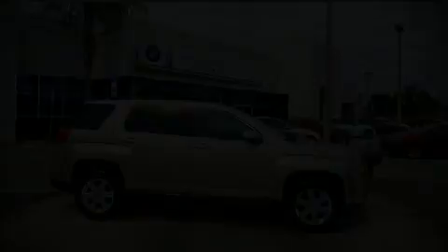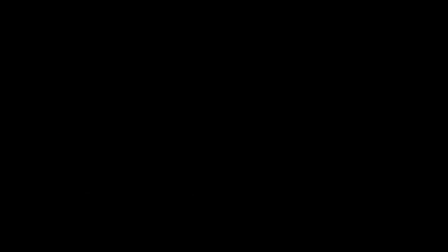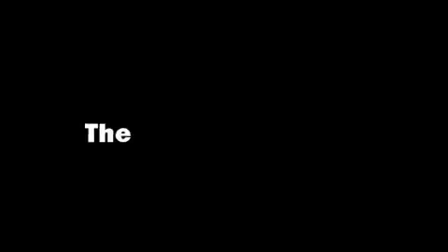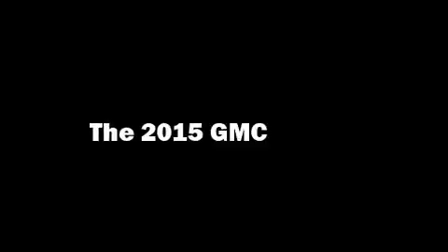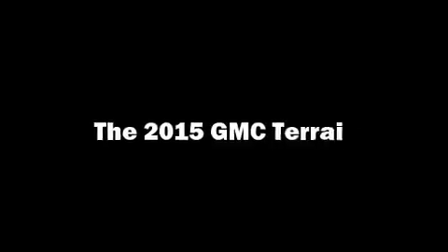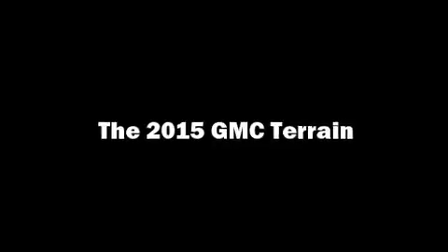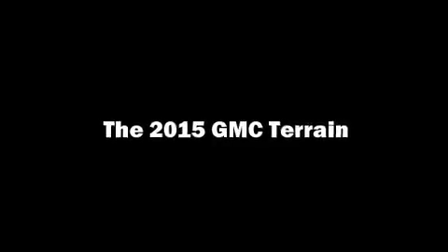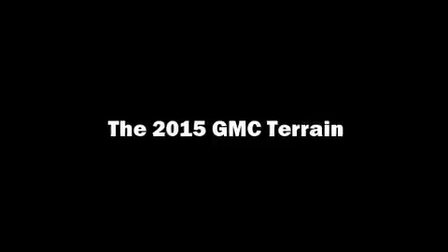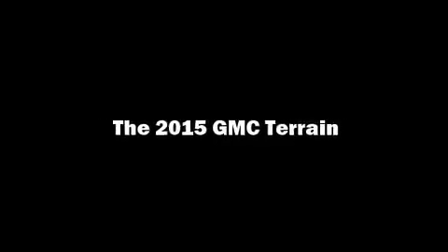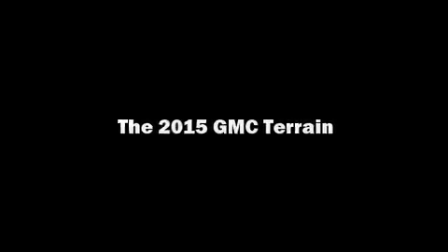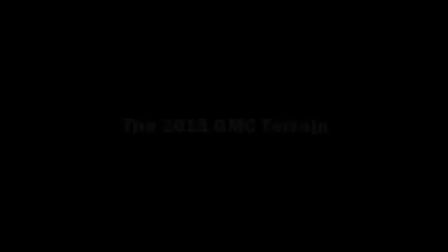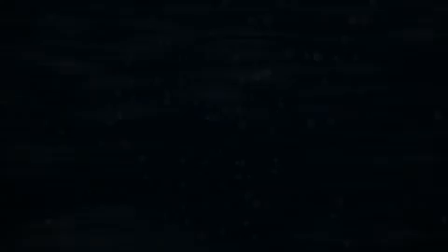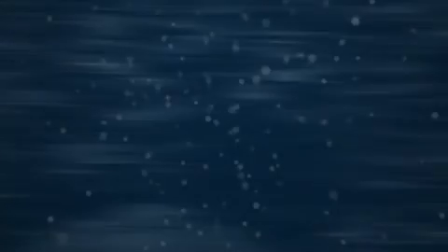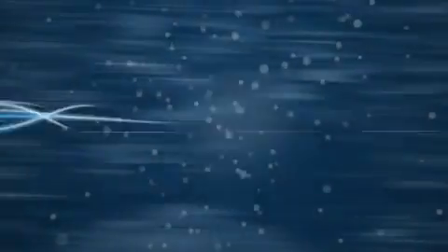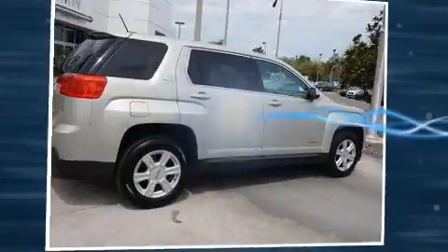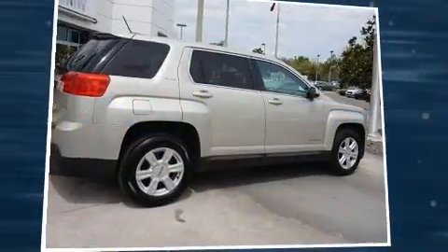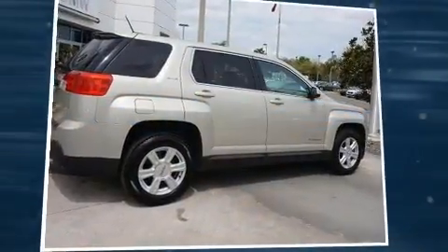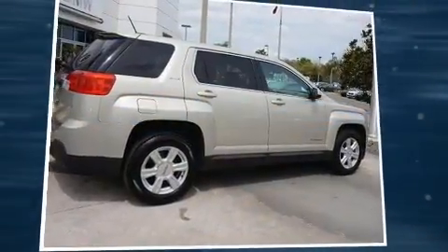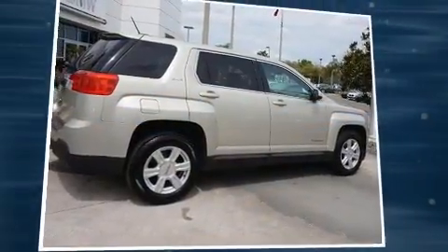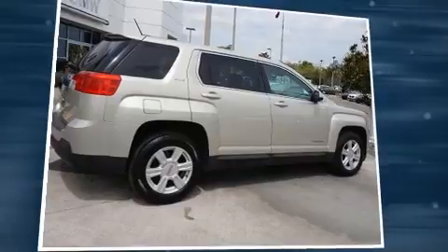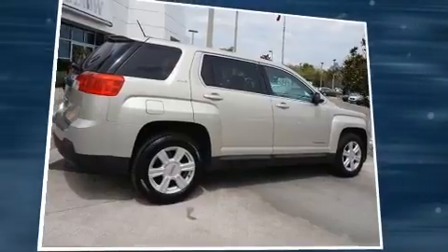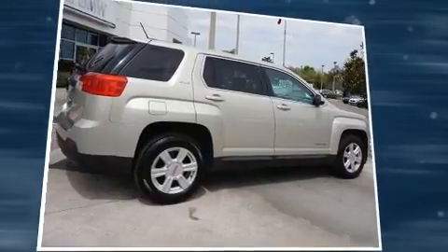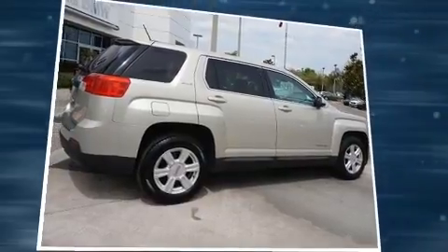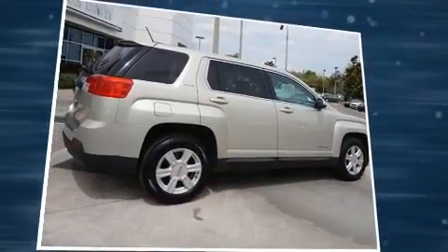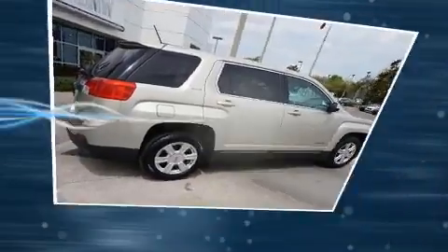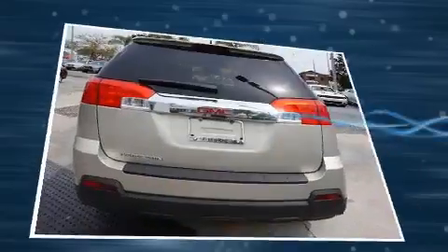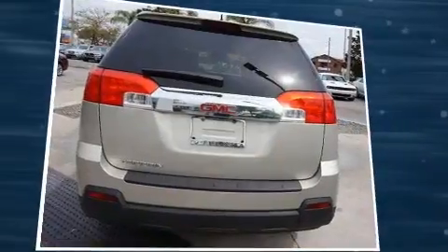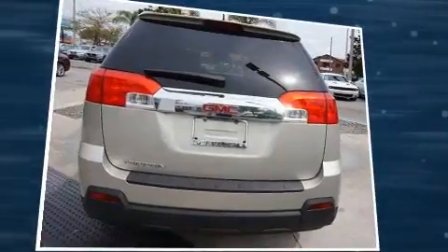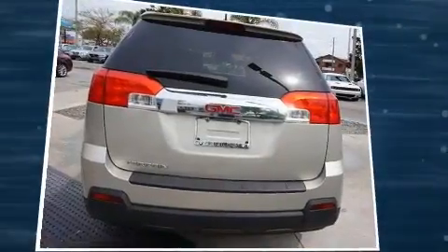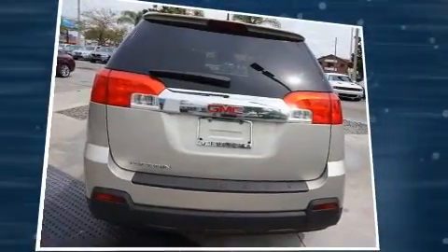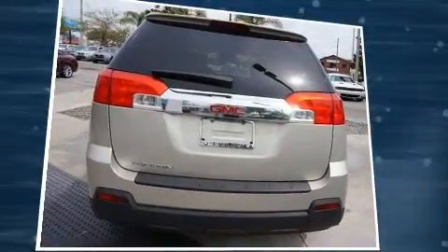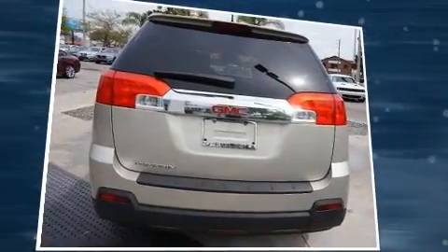You can expect a lot from the 2015 GMC Terrain. It features a front-wheel drive platform, an automatic transmission, and a 2.4-liter four-cylinder engine.